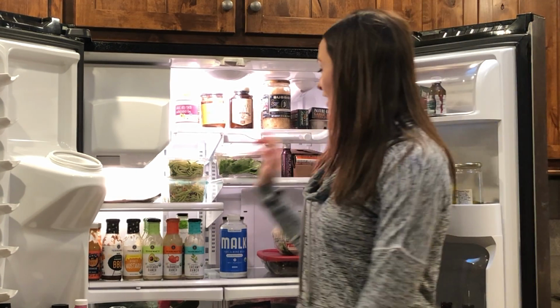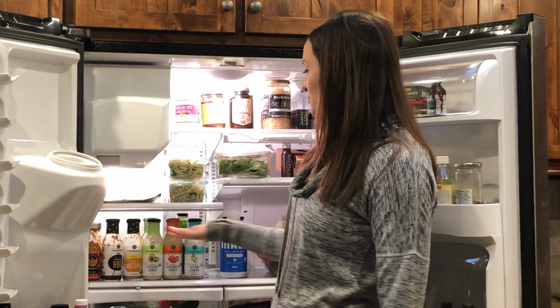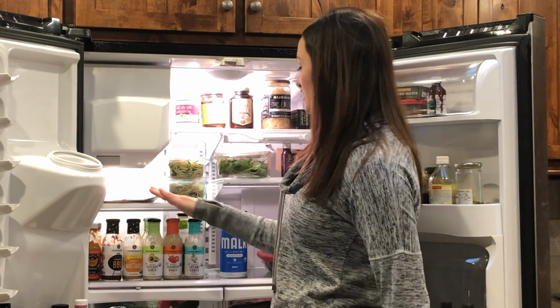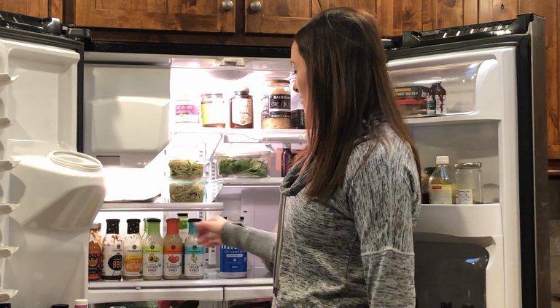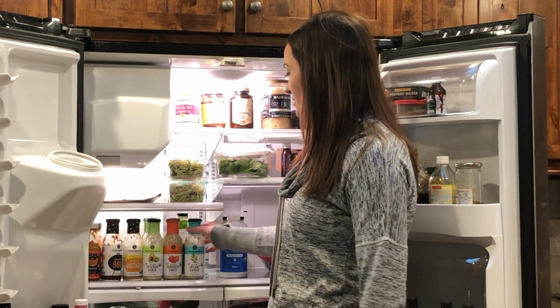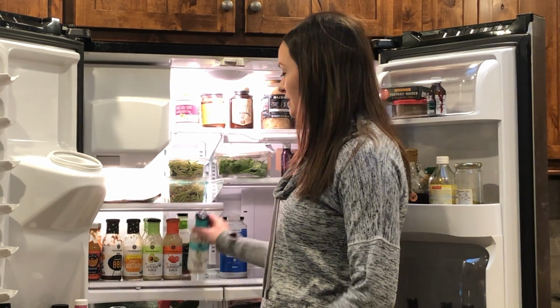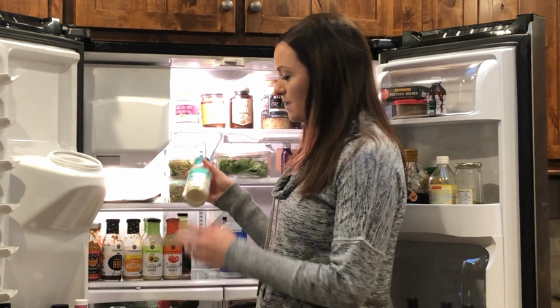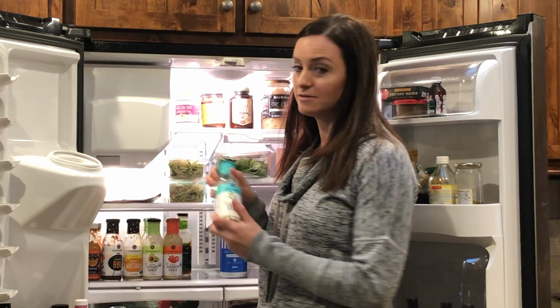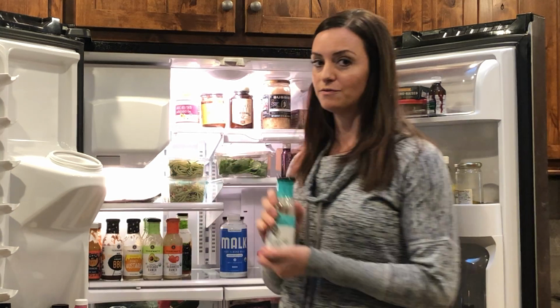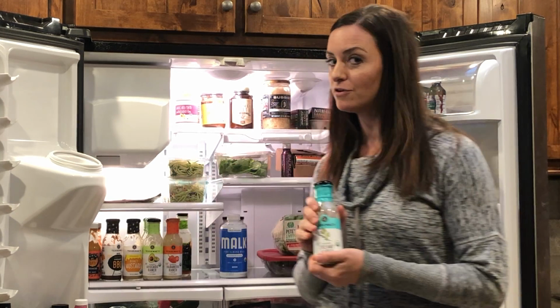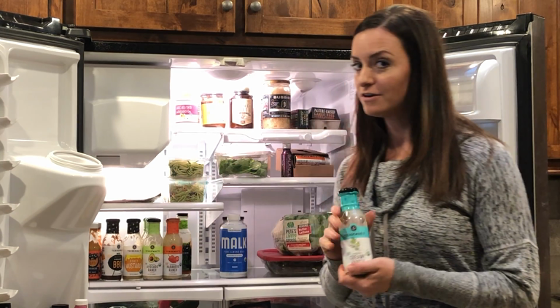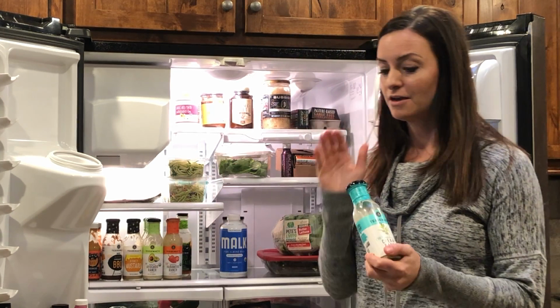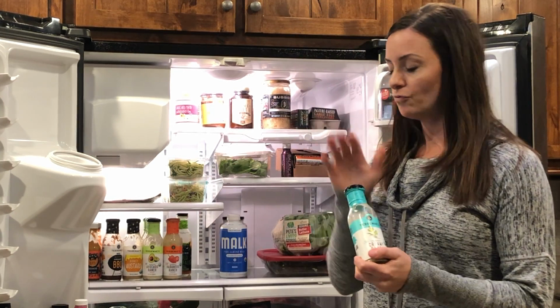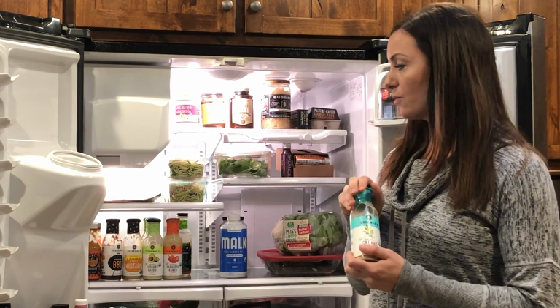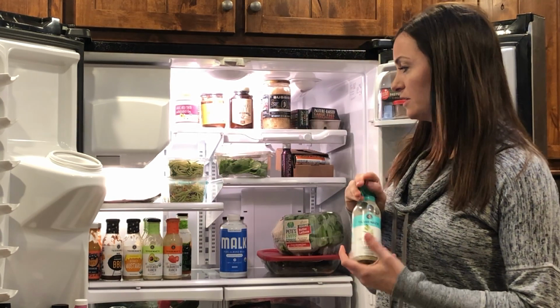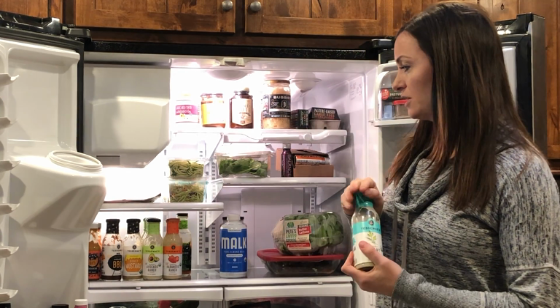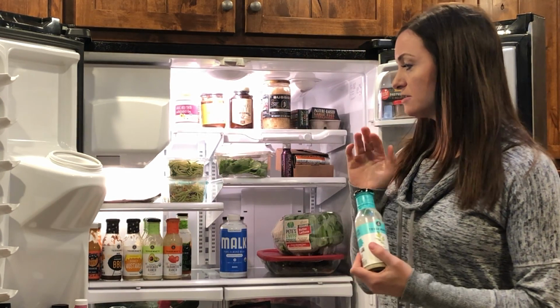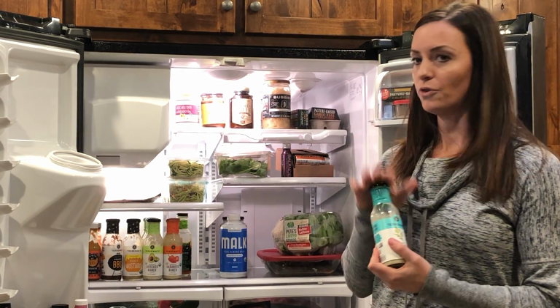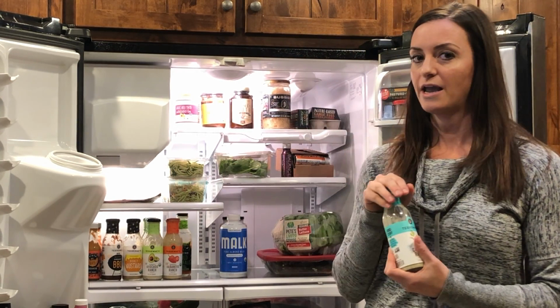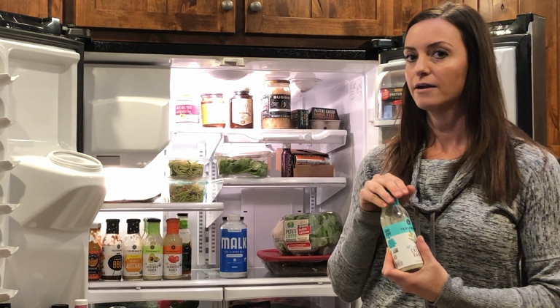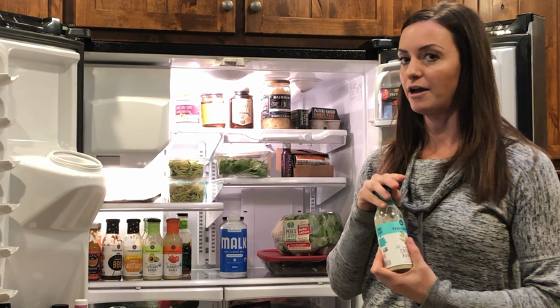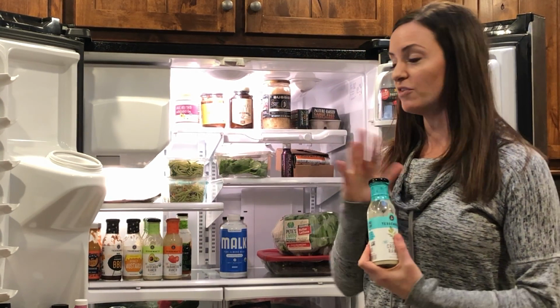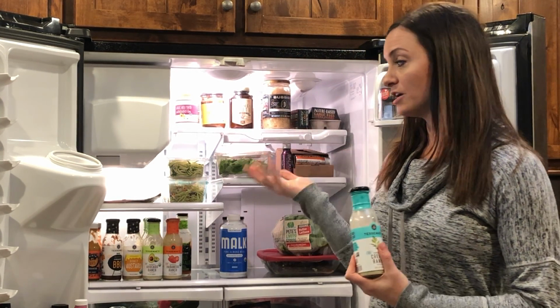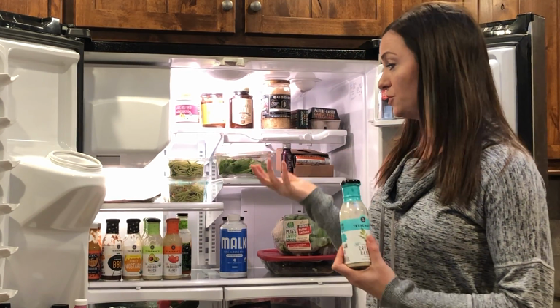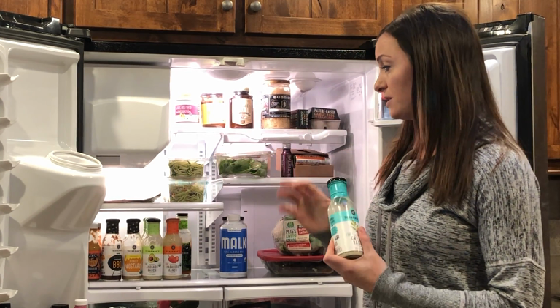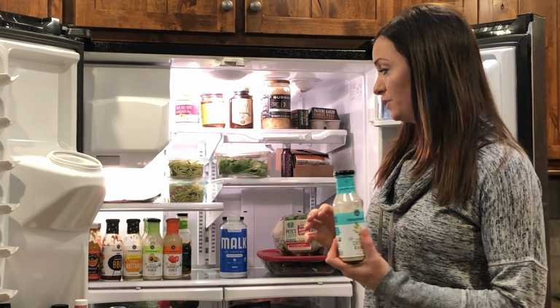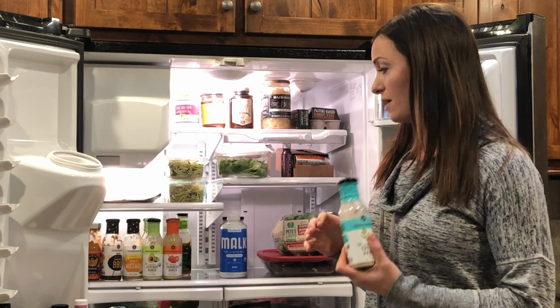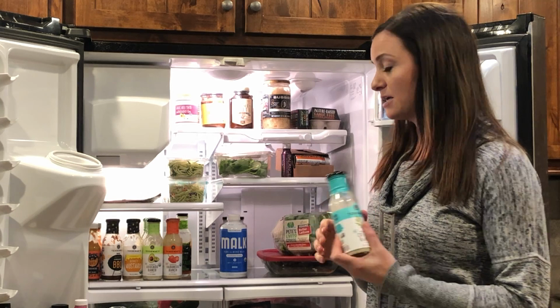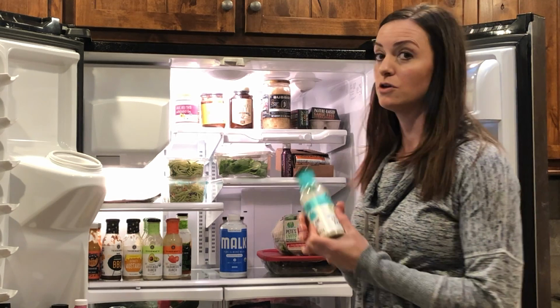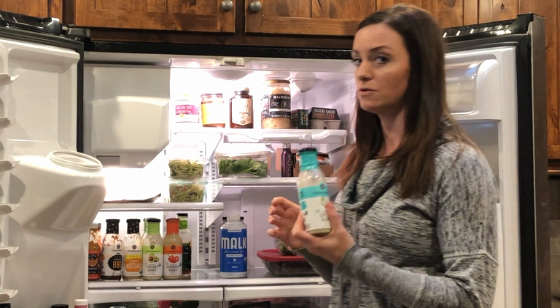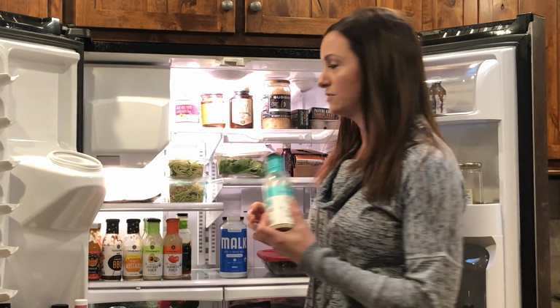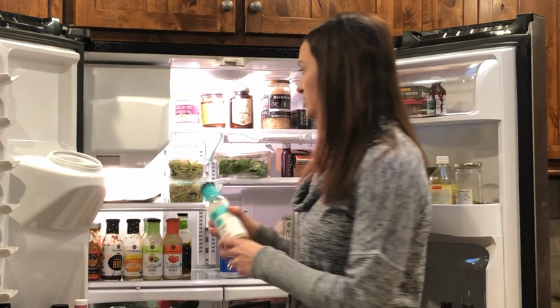As you notice down here, Tessie Mays is a house favorite of ours. Really quality ingredients, all organic — every condiment you could possibly want and so, so delicious.